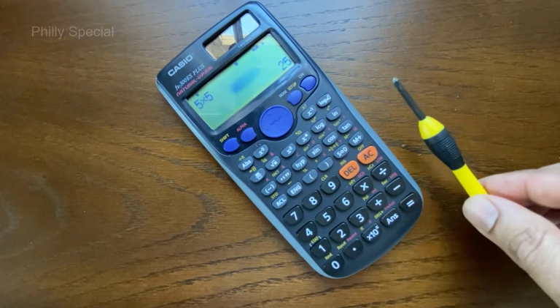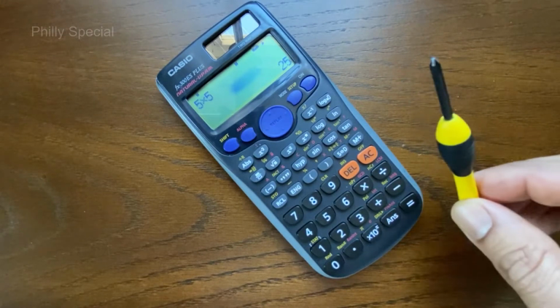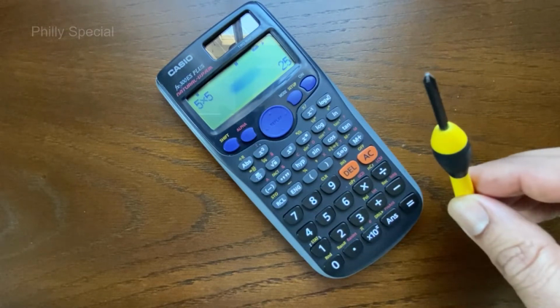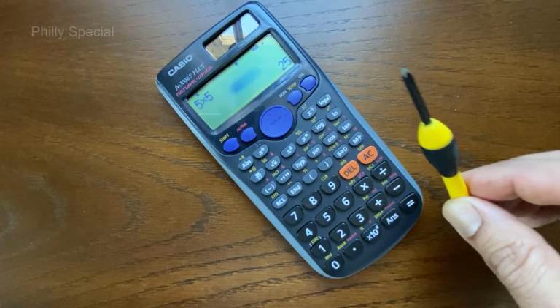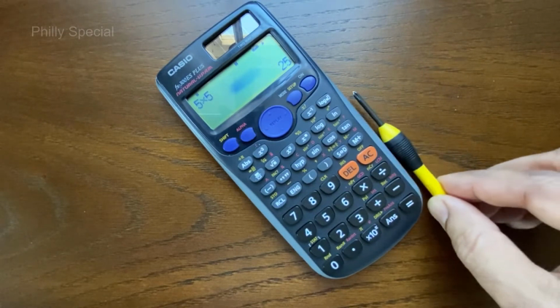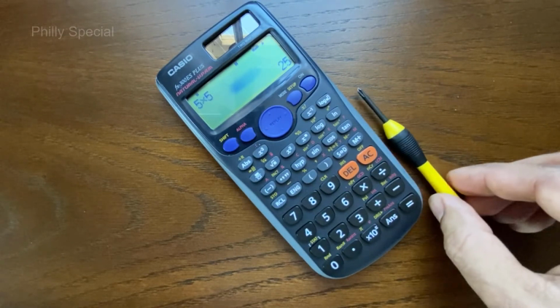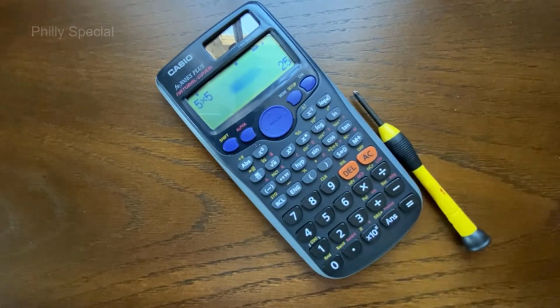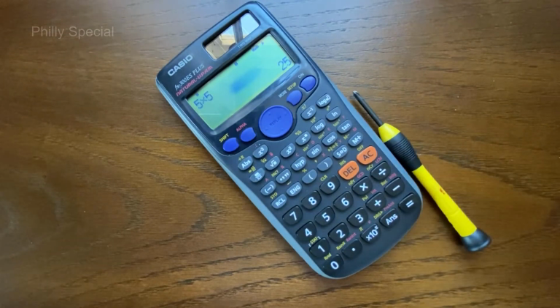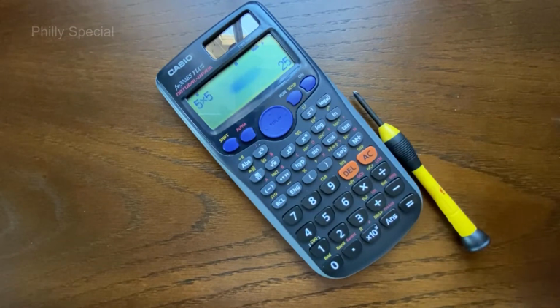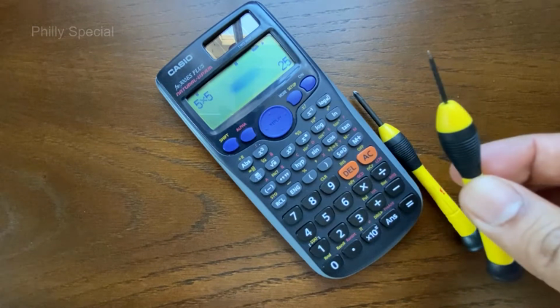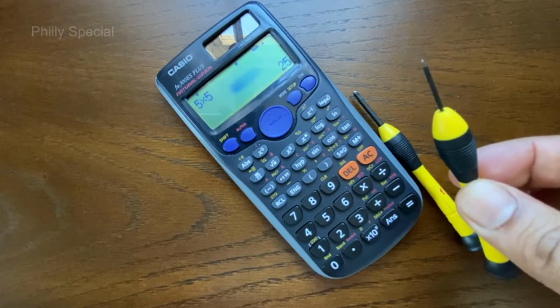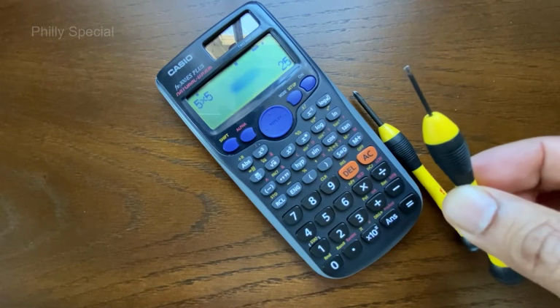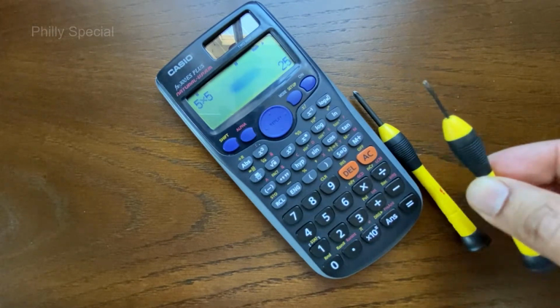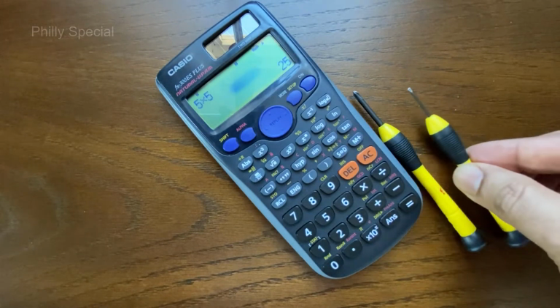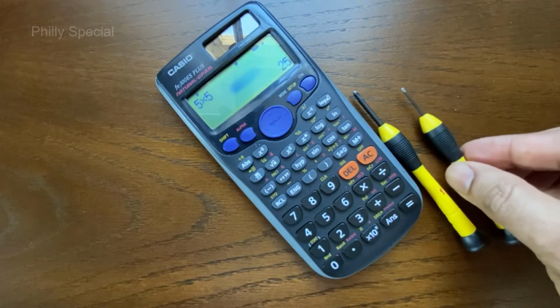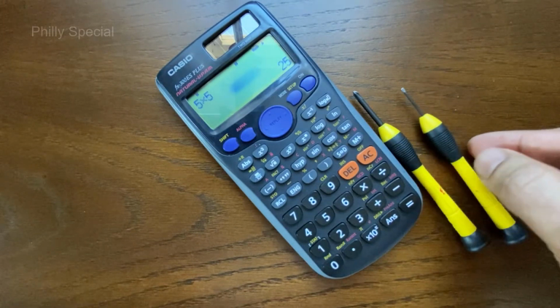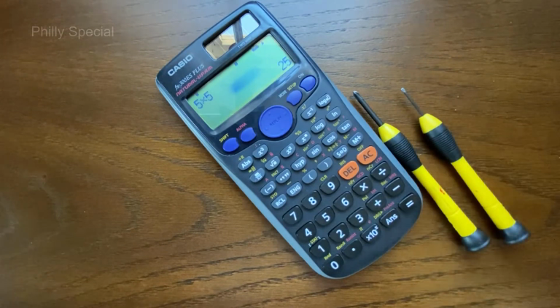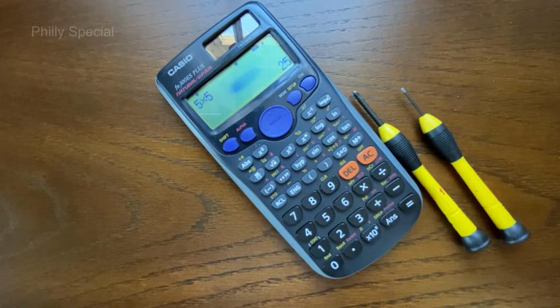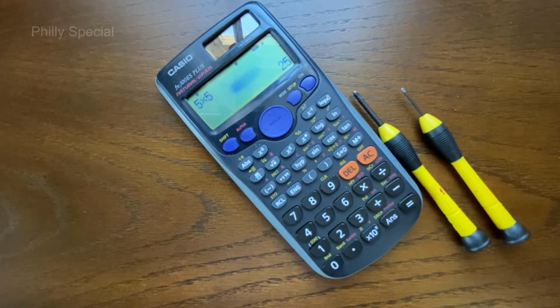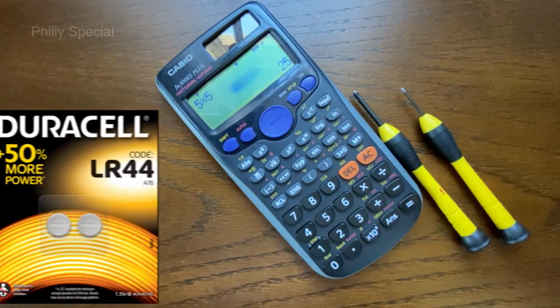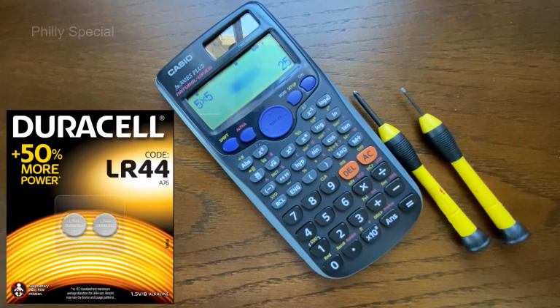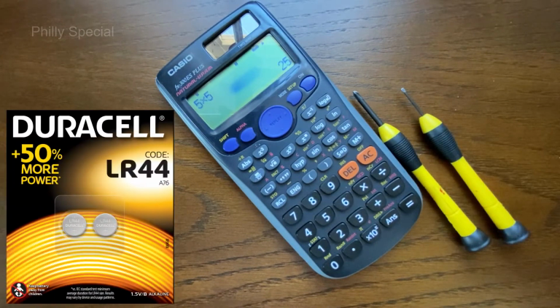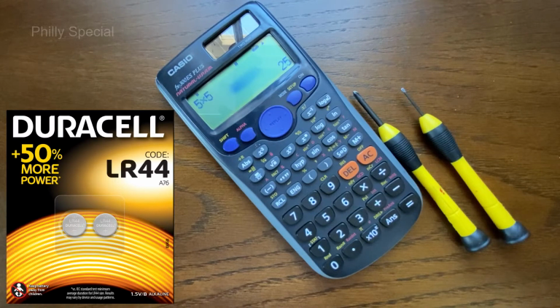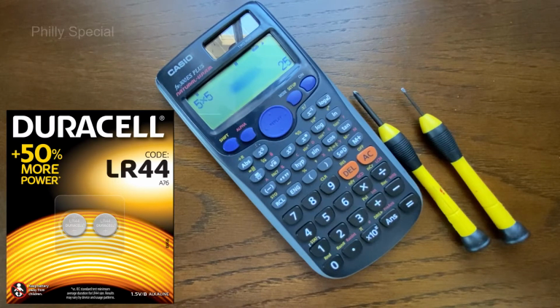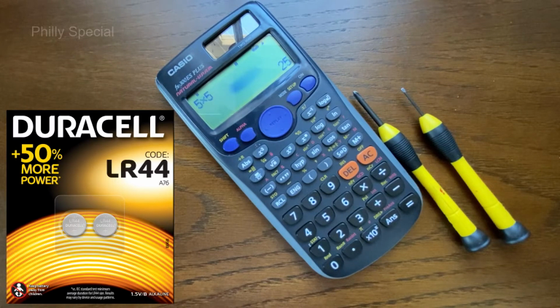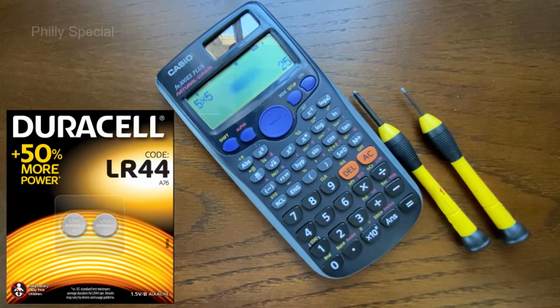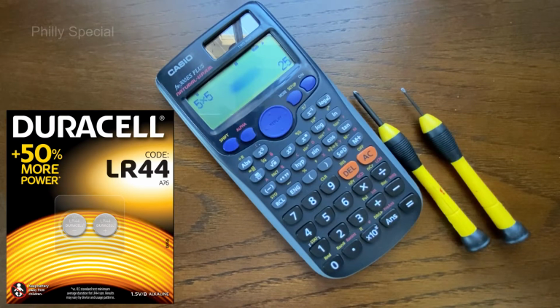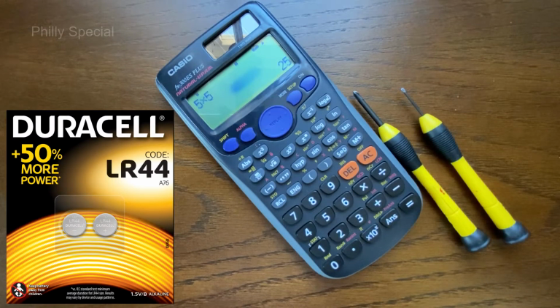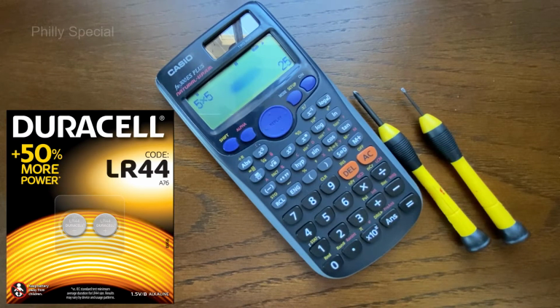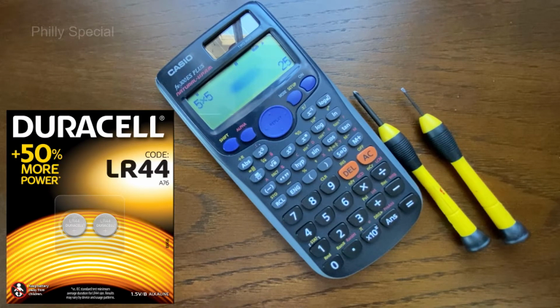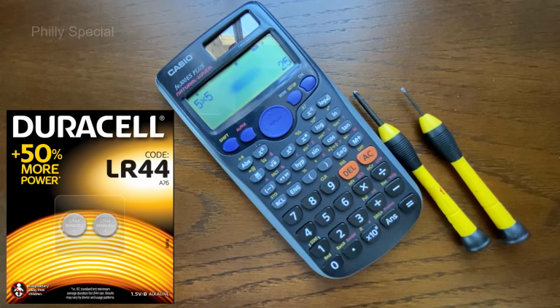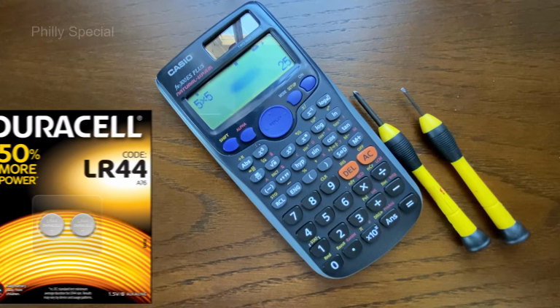The only tools that are needed are a small Phillips head screwdriver and a small flat head screwdriver. We will also need a LR44 alkaline battery. This is a common battery and a link for the battery is included in the description section below.